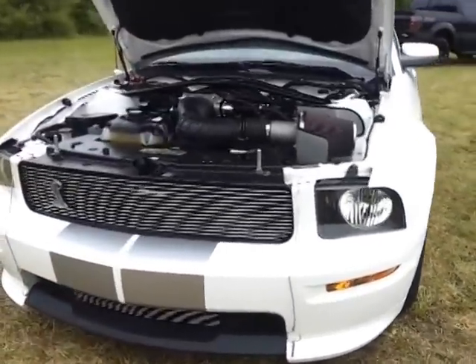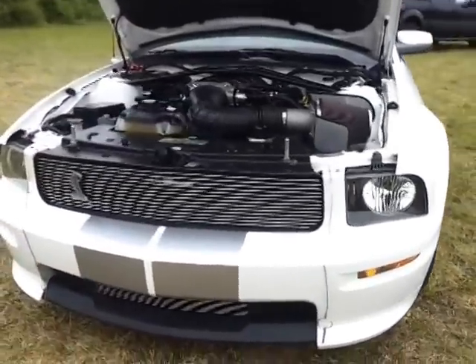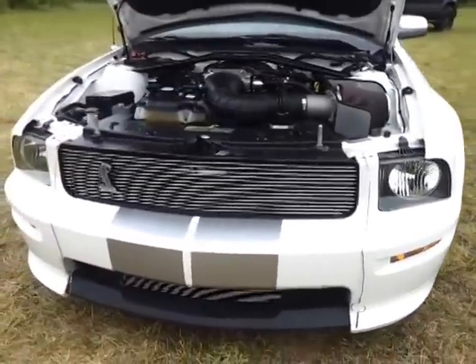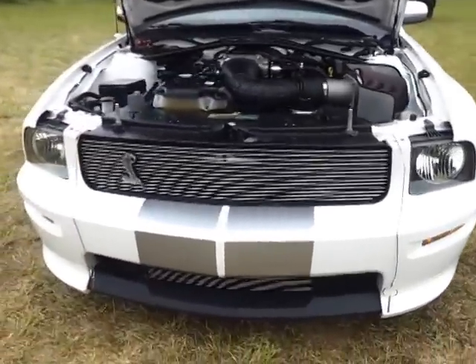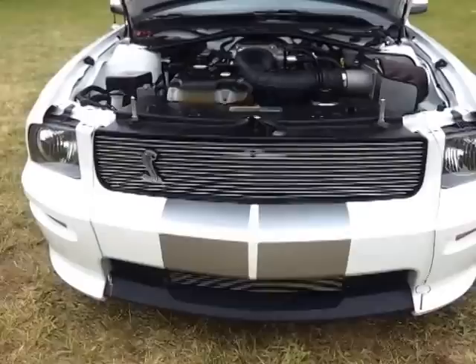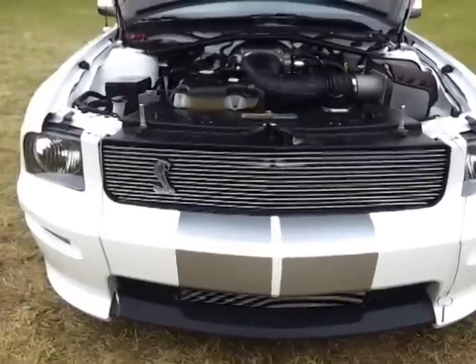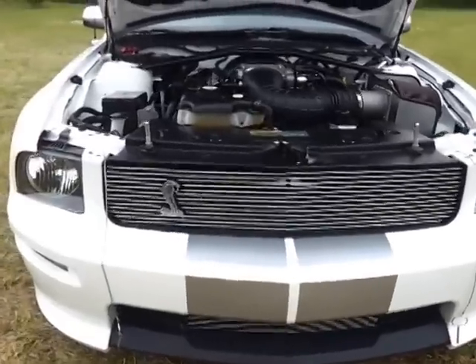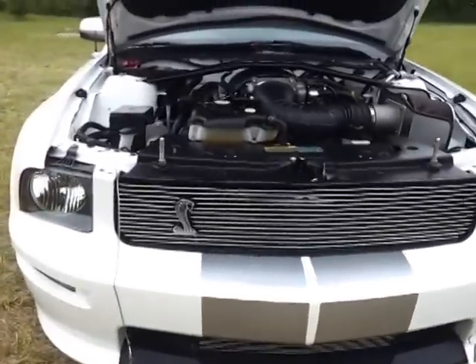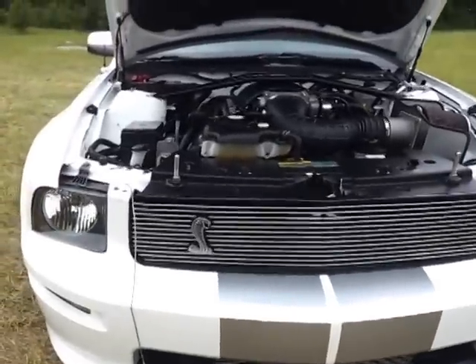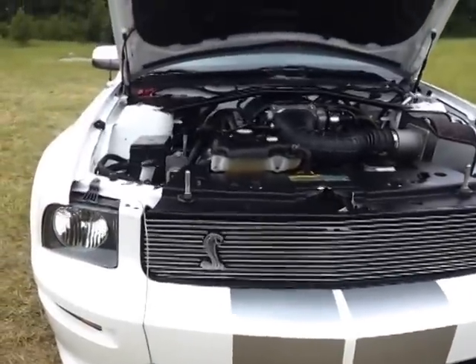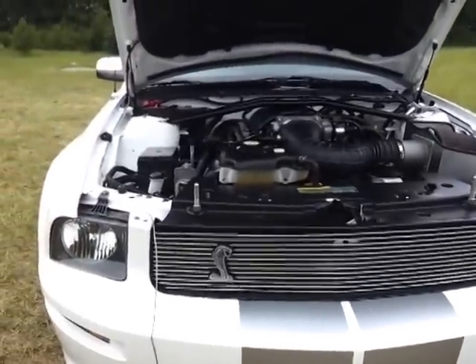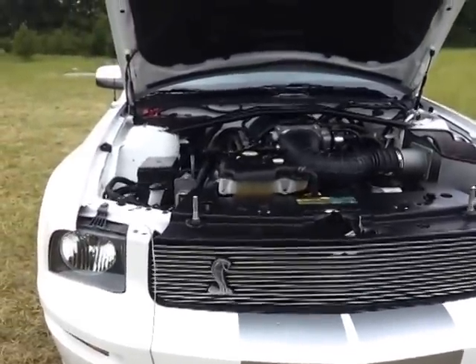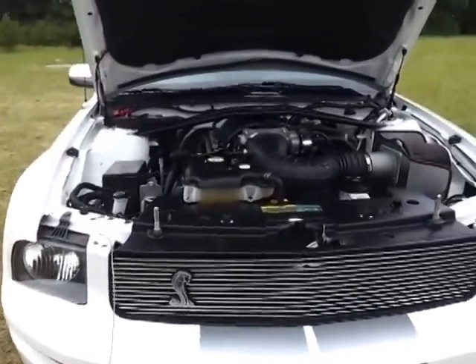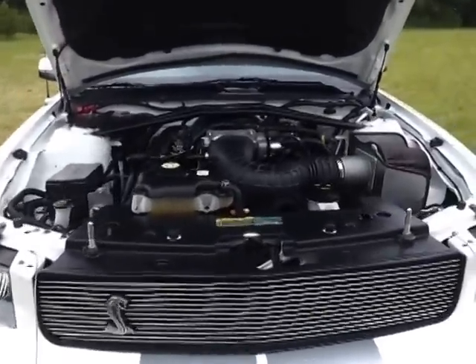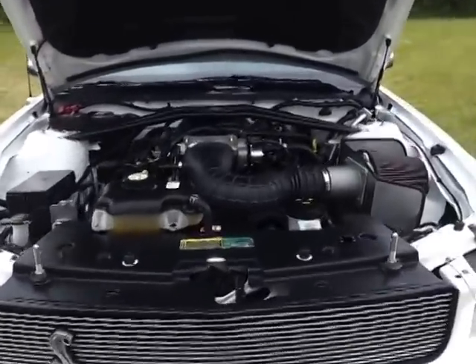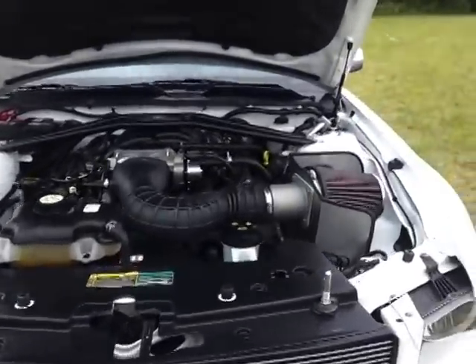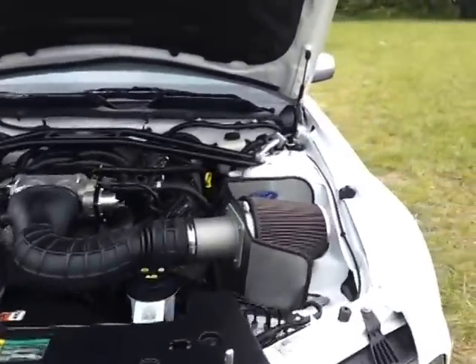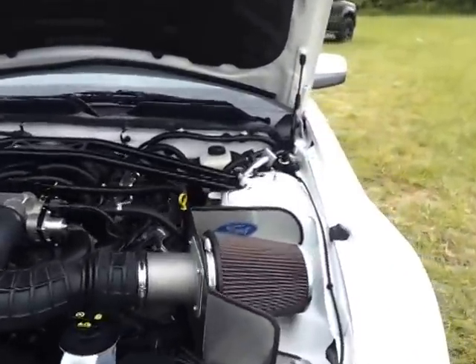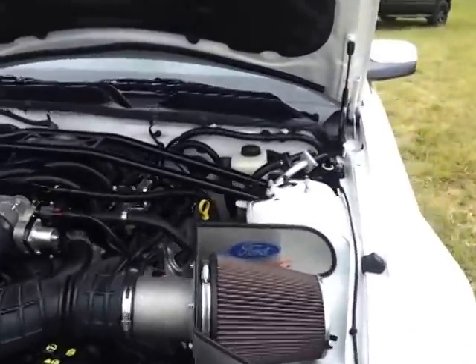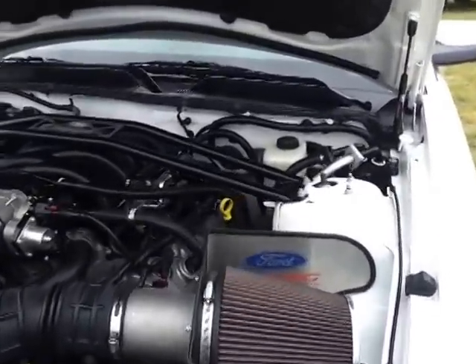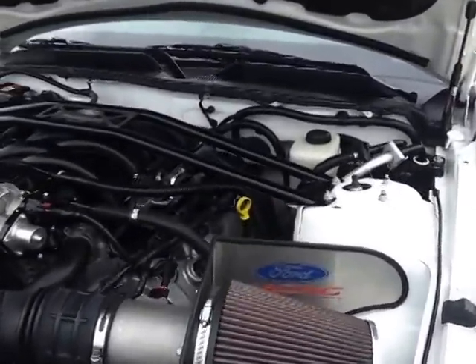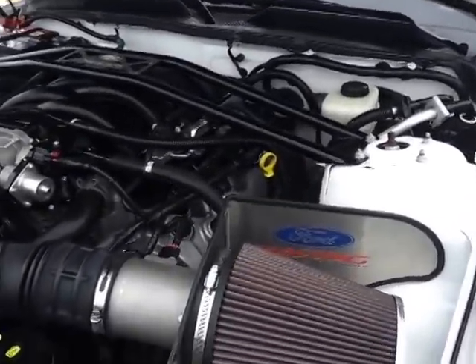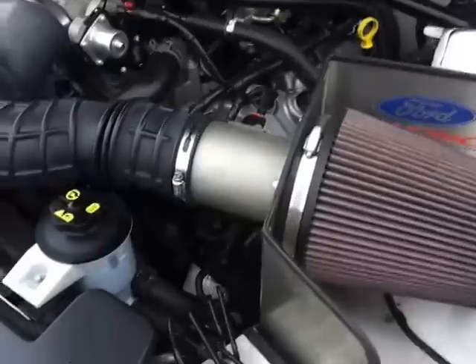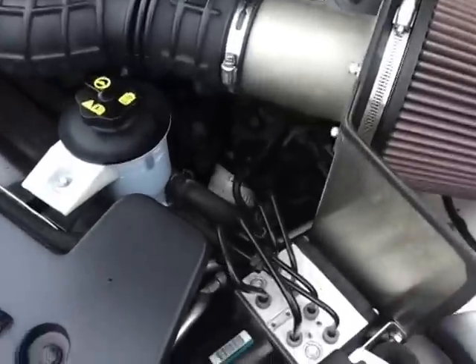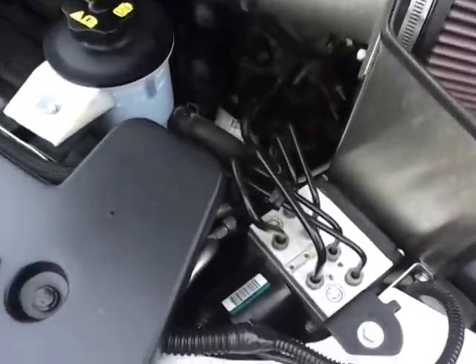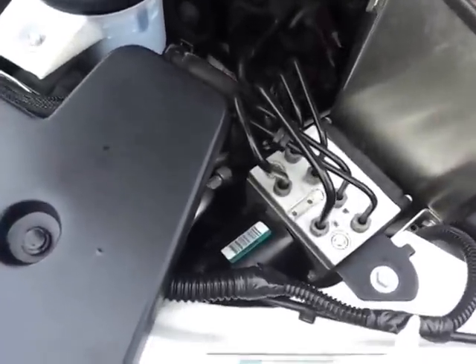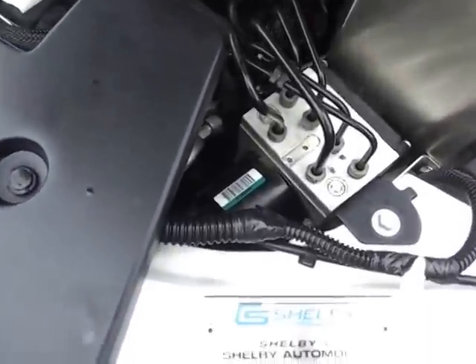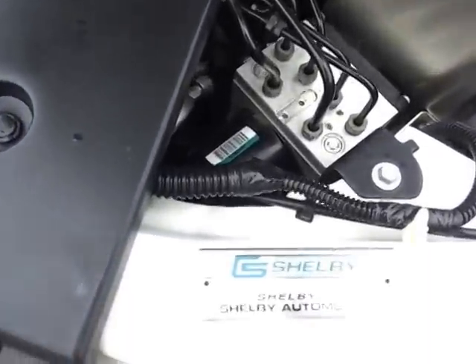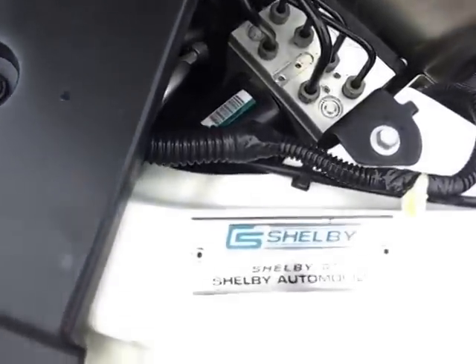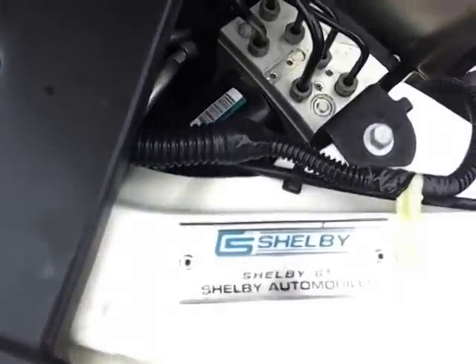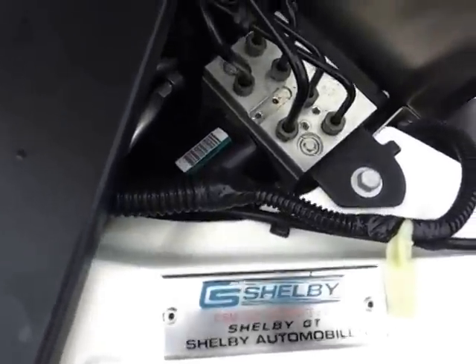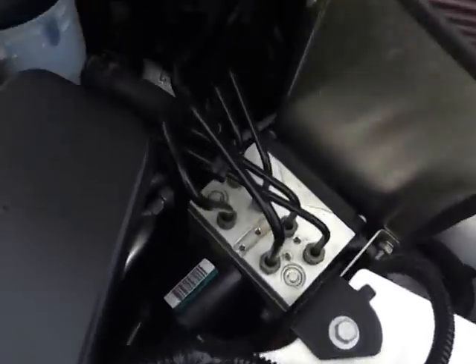It's very sharp. It's got the silver over the top, the billet grille, it's a Cobra logo, it's got the Ford Racing cold air intake — it's built by Shelby Automobiles.